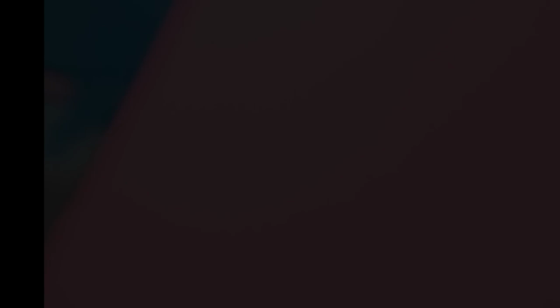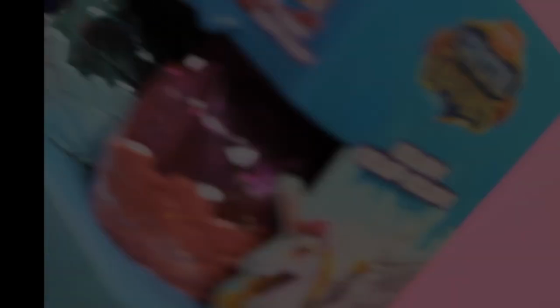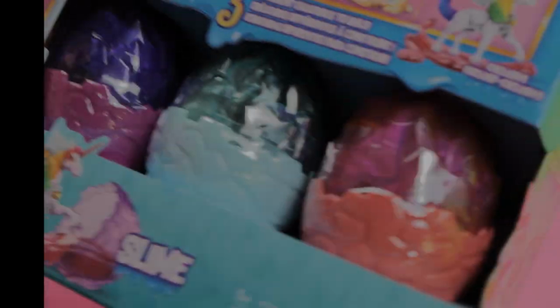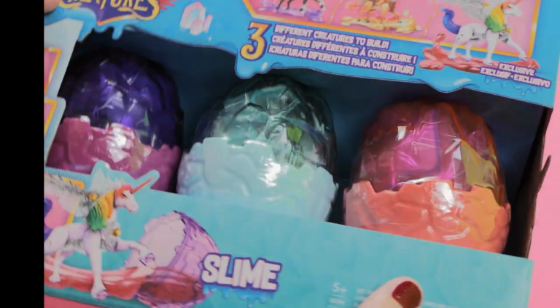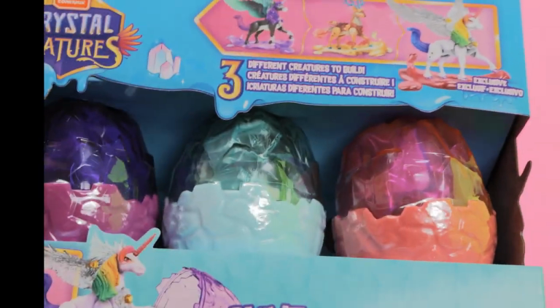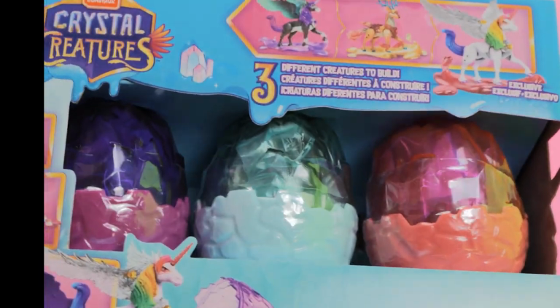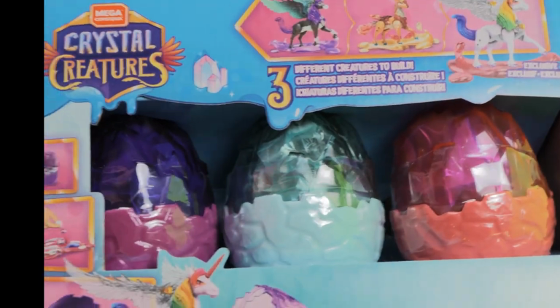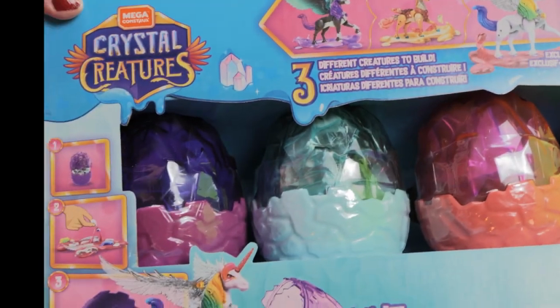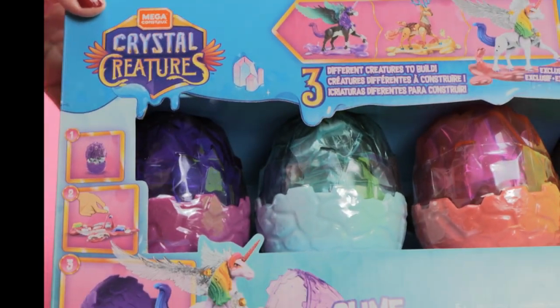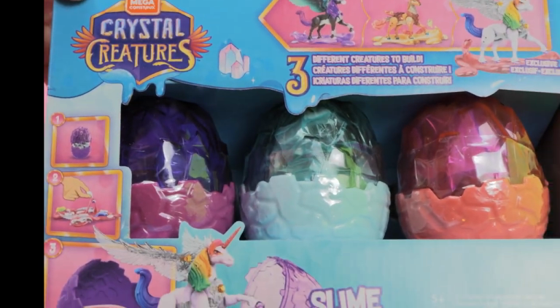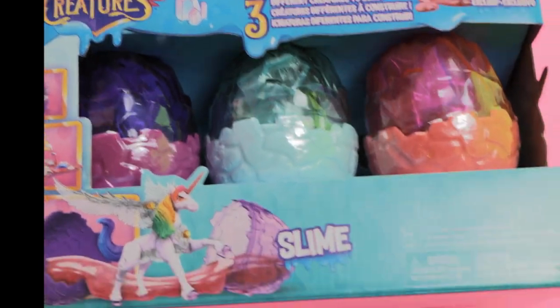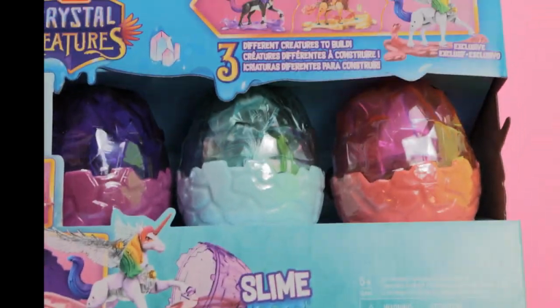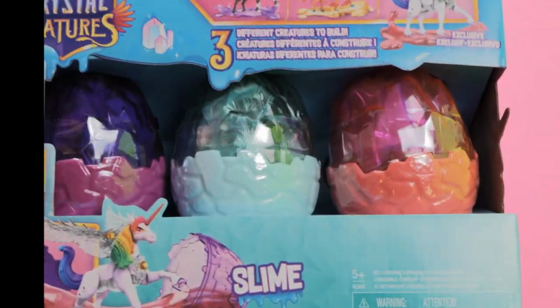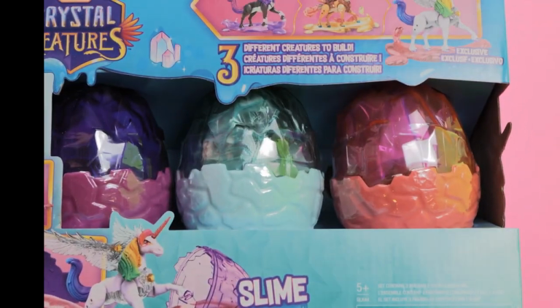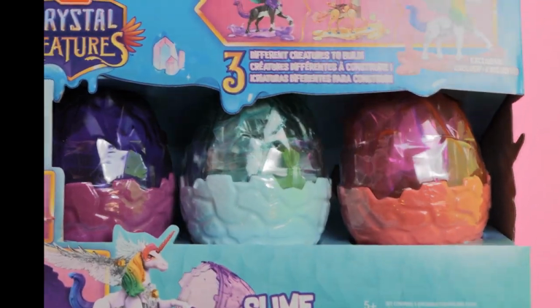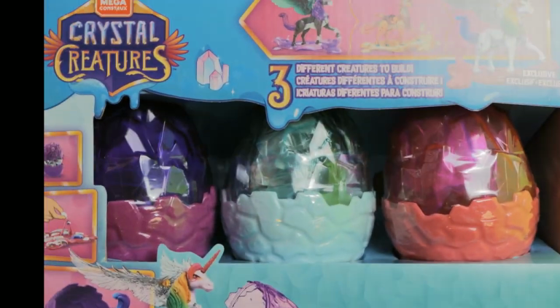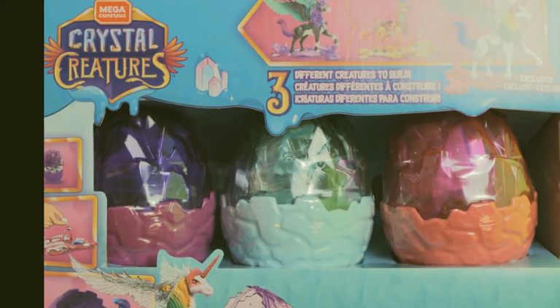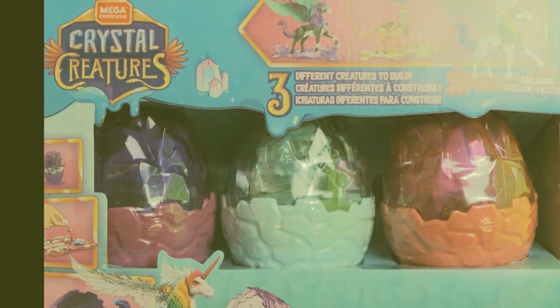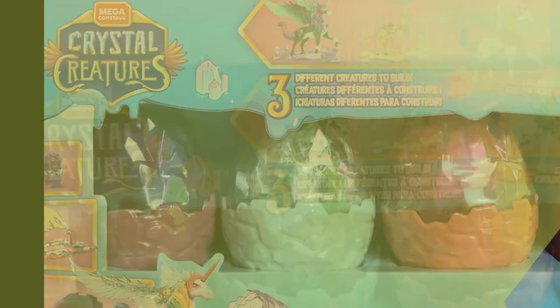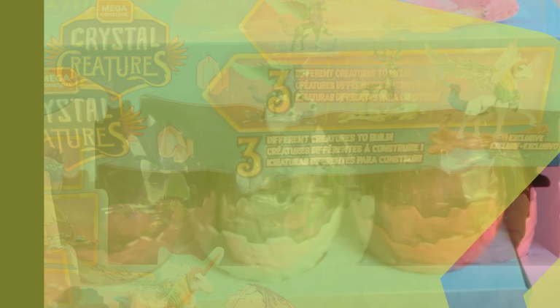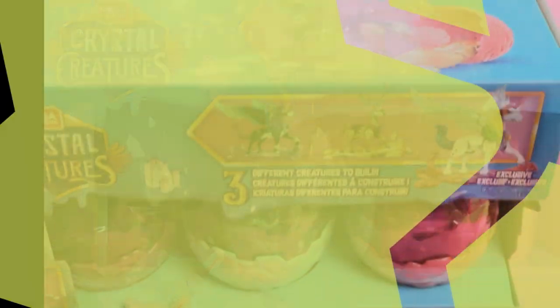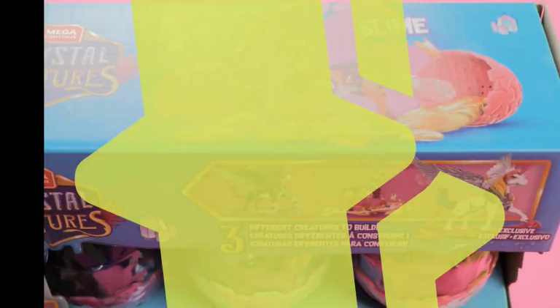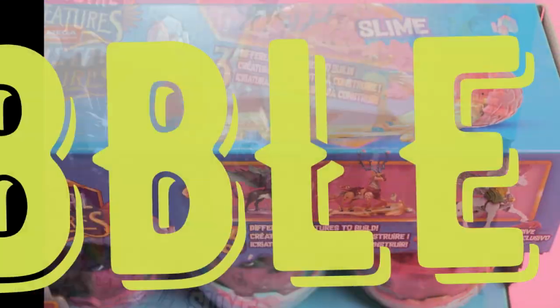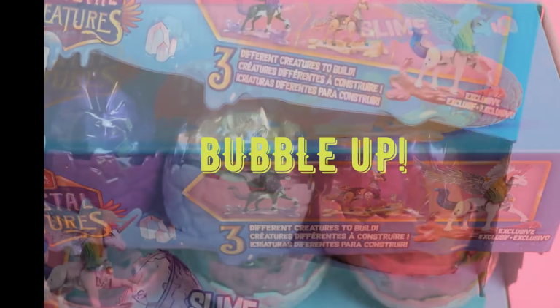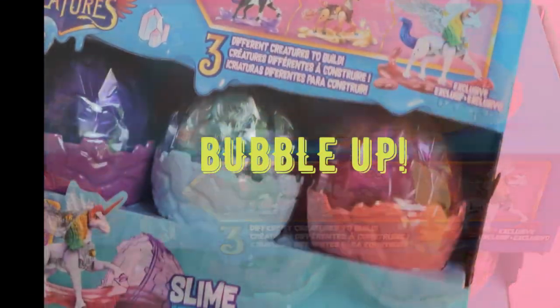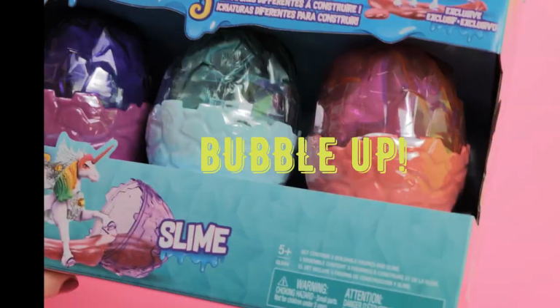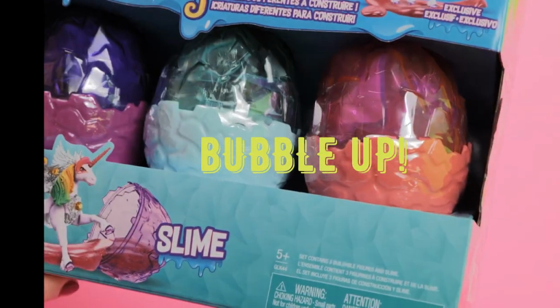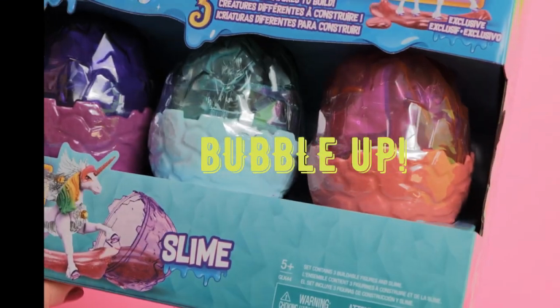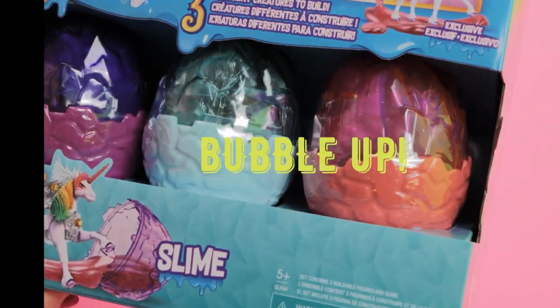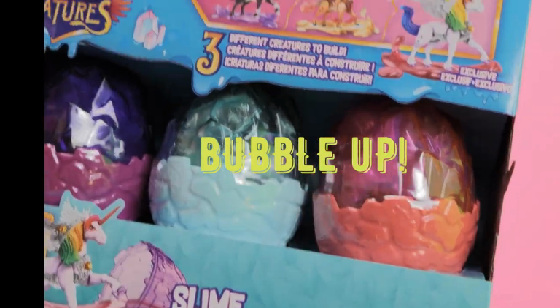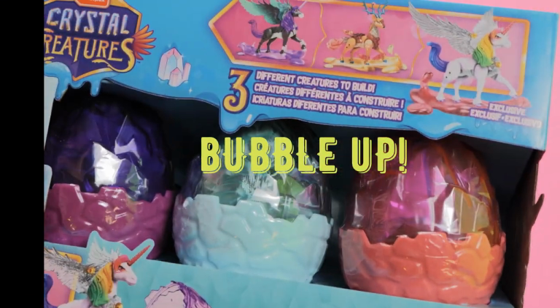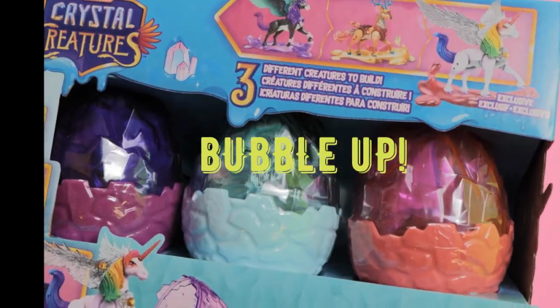Hi, Sweeties! Today we are unboxing these beautiful toys. Okay, let's start.